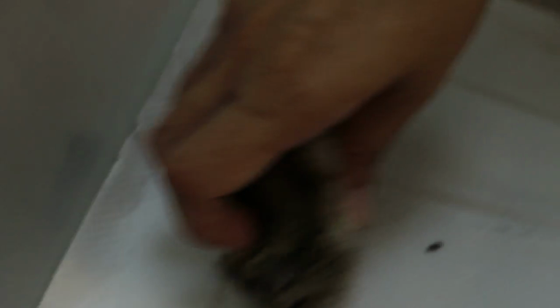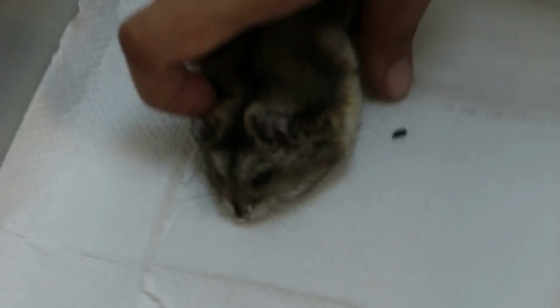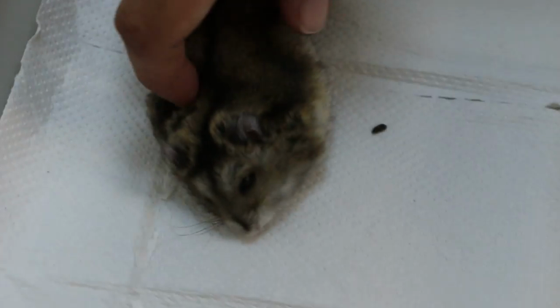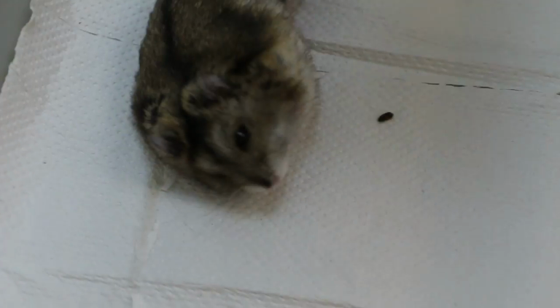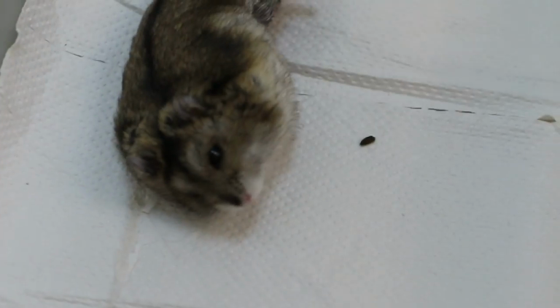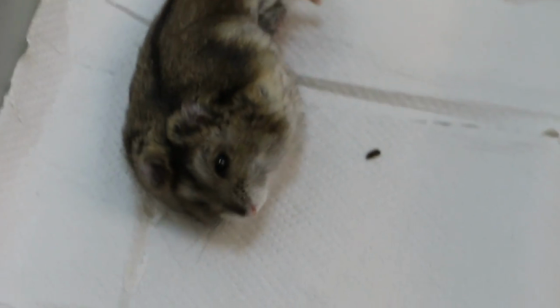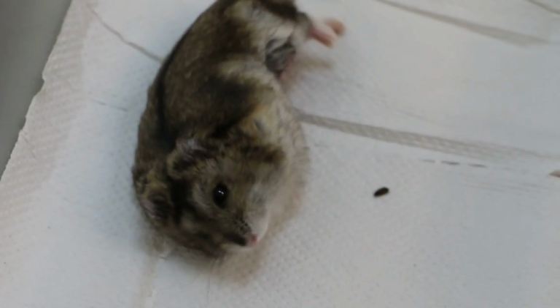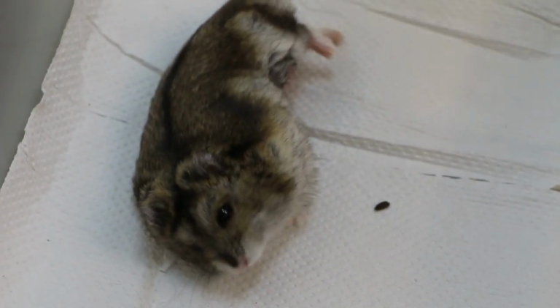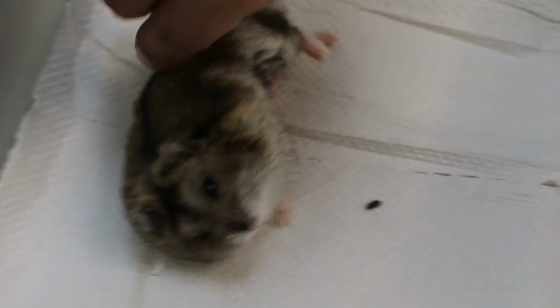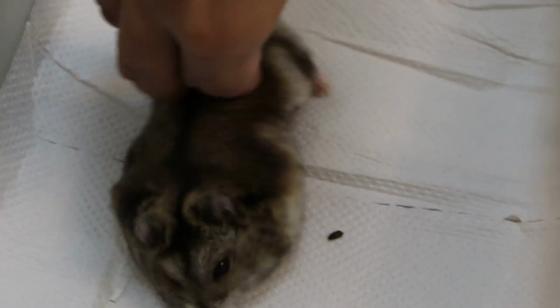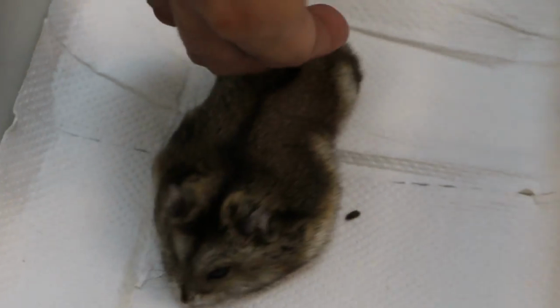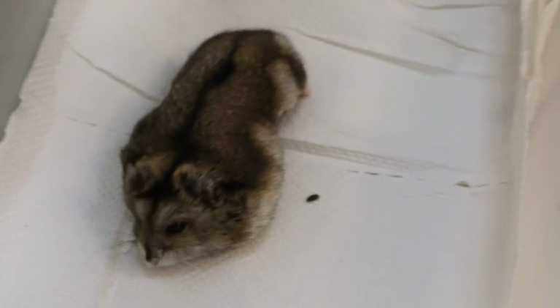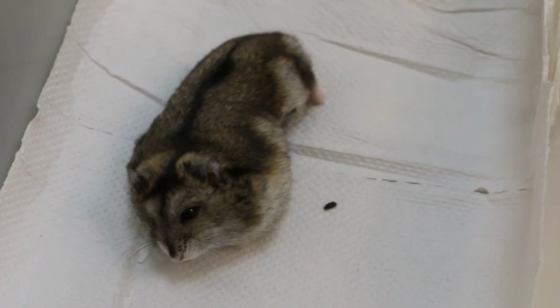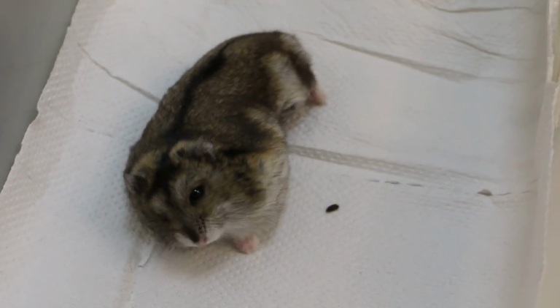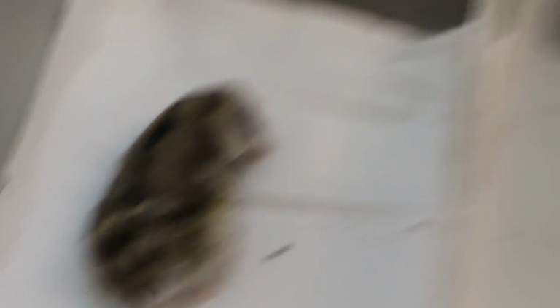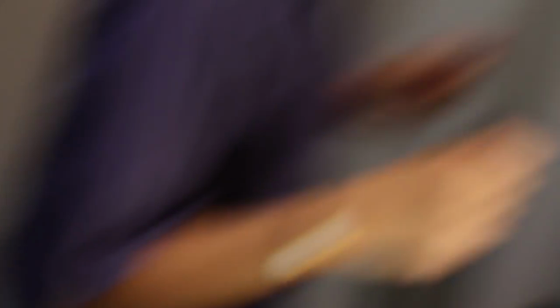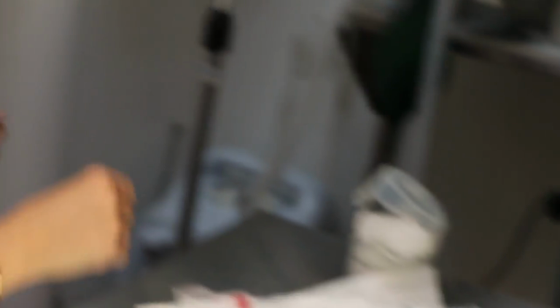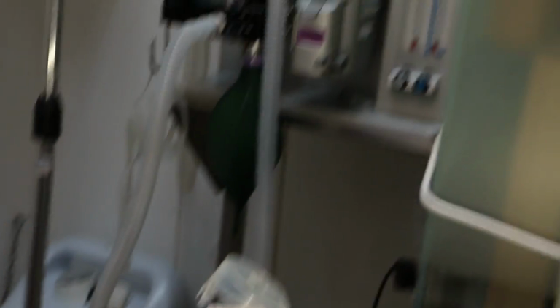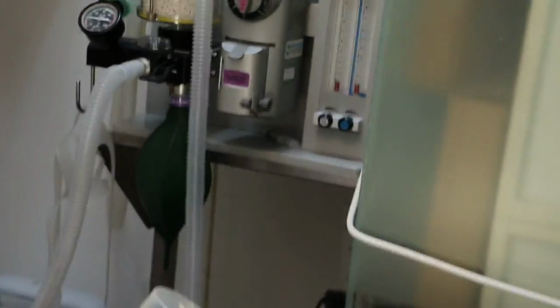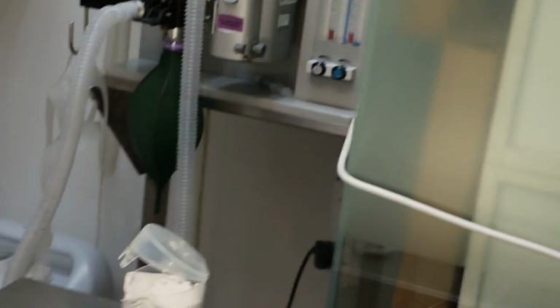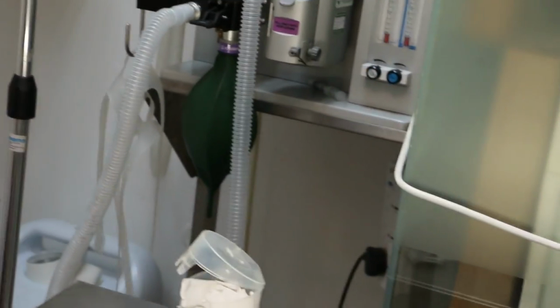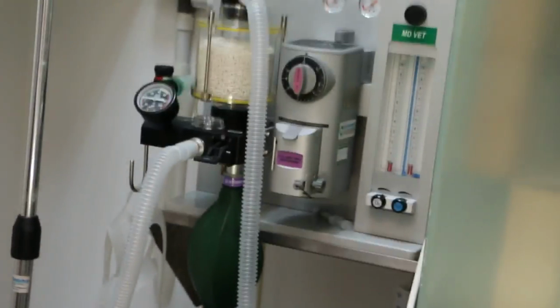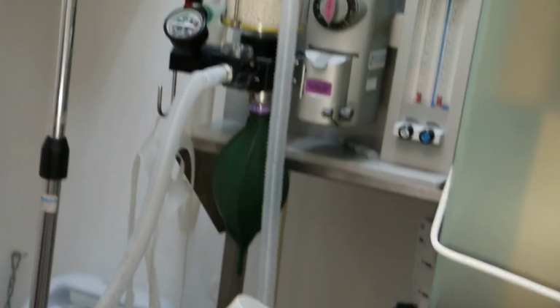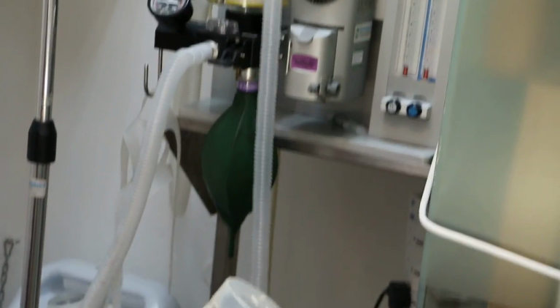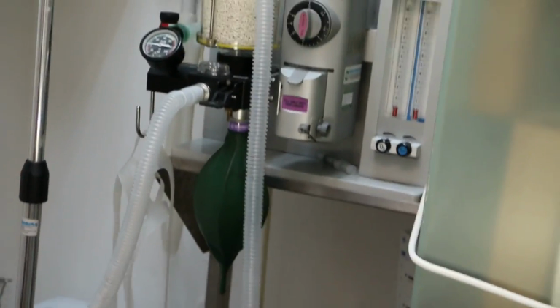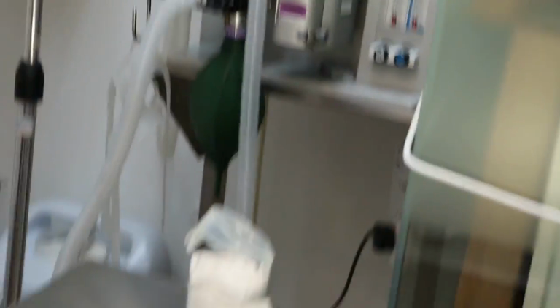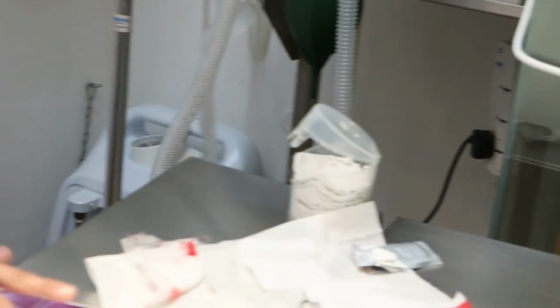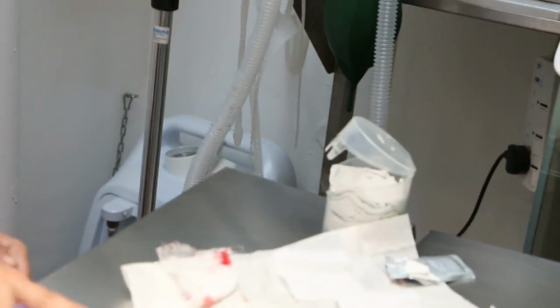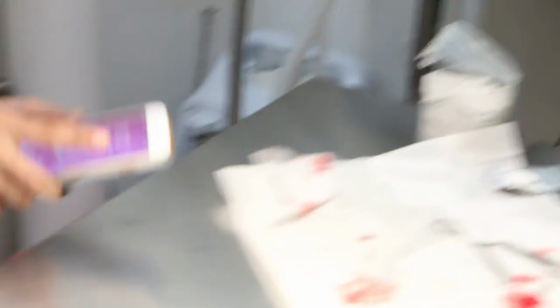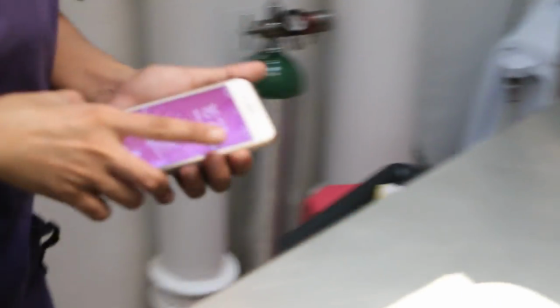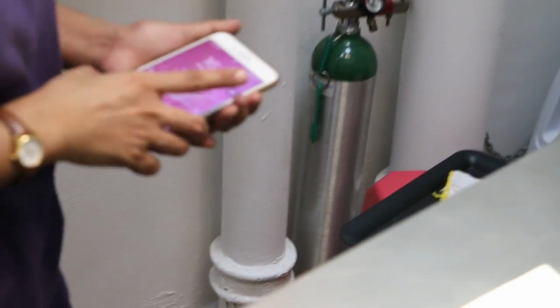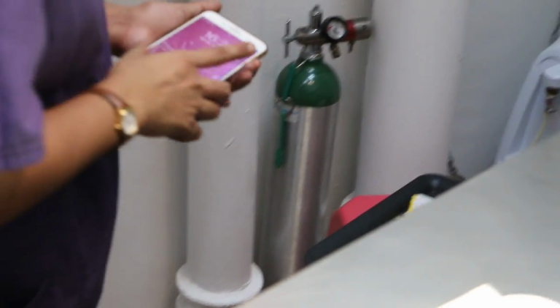It will go home in about 1 to 2 hours time. The time now — where's the clock? The clock is not there. It's 16:27.